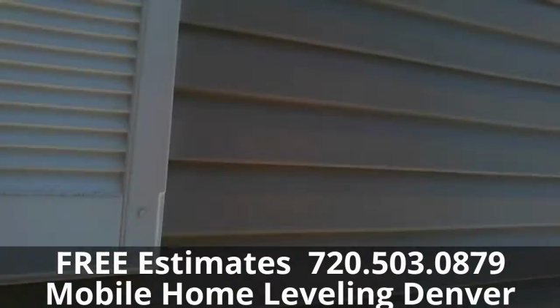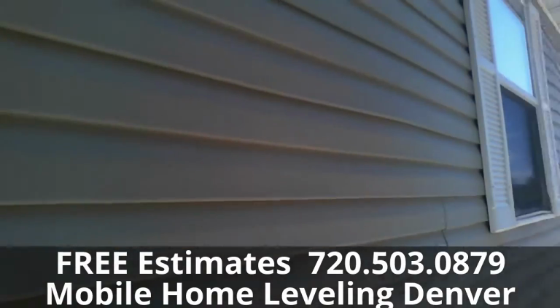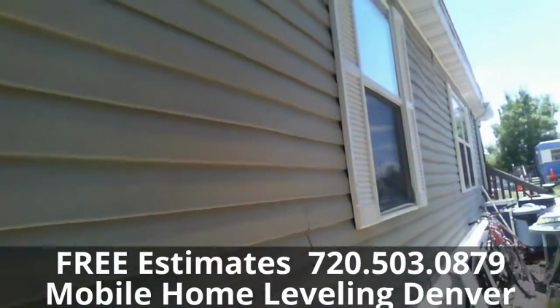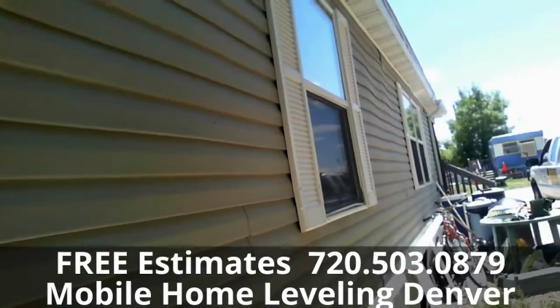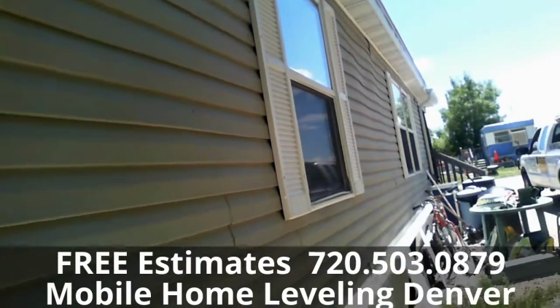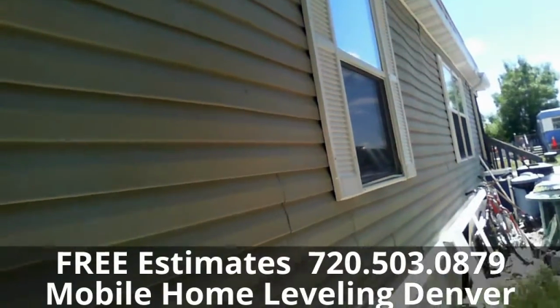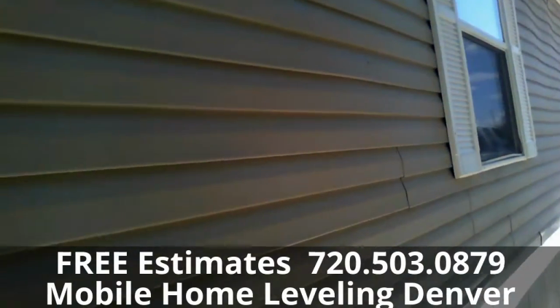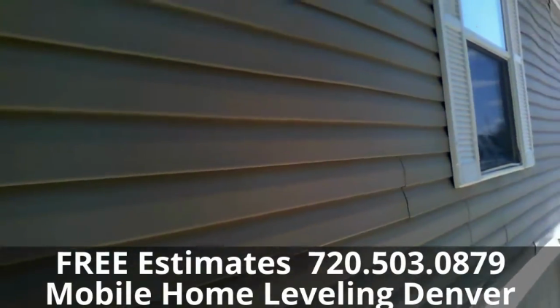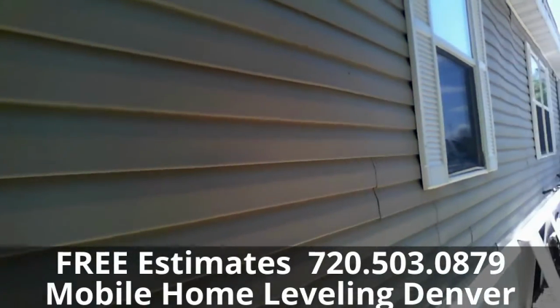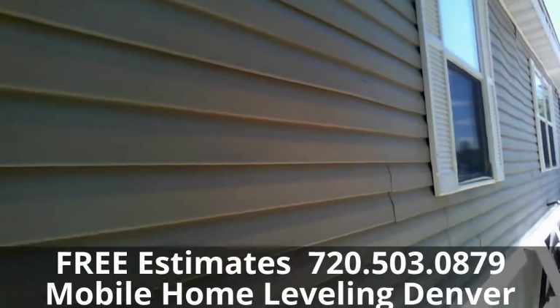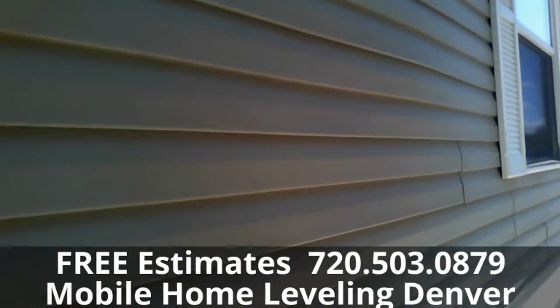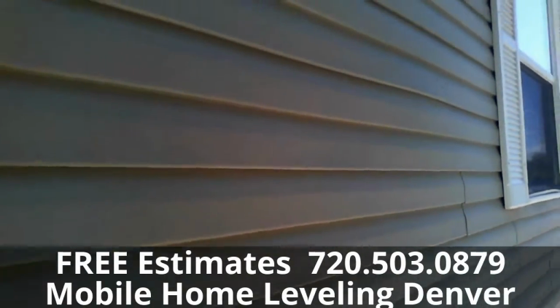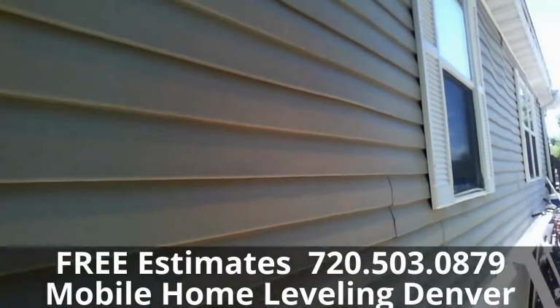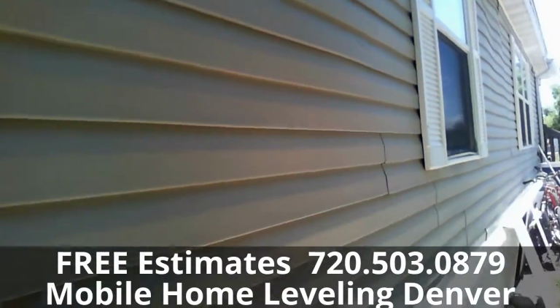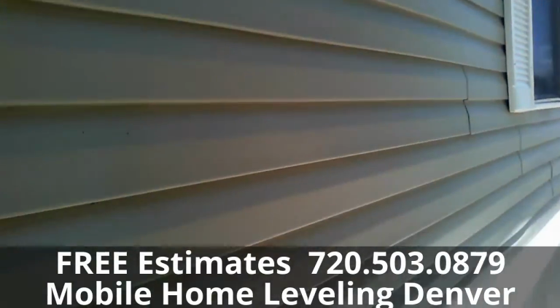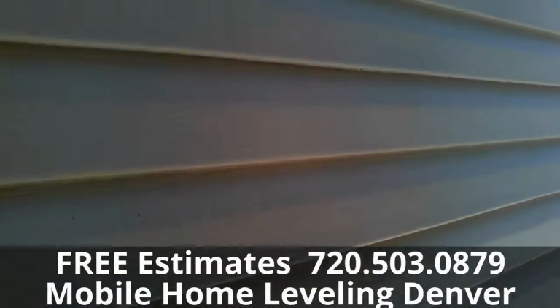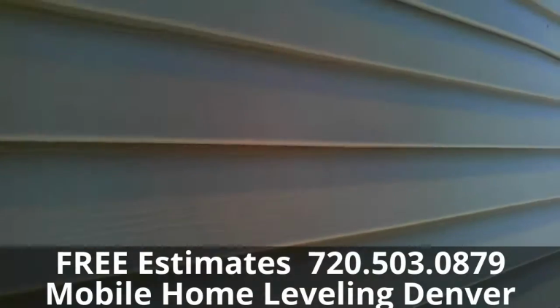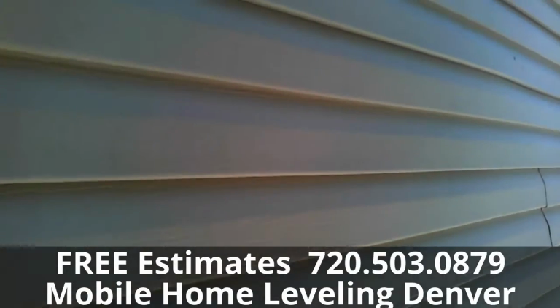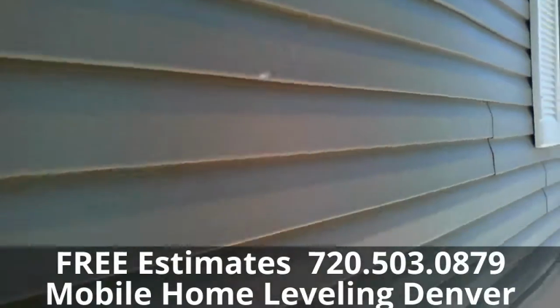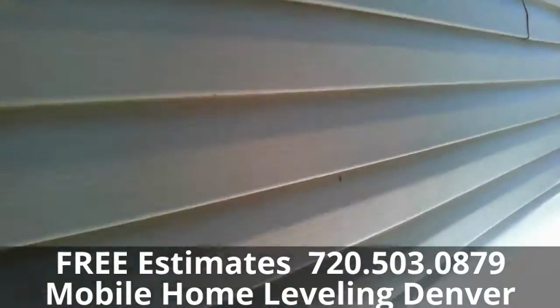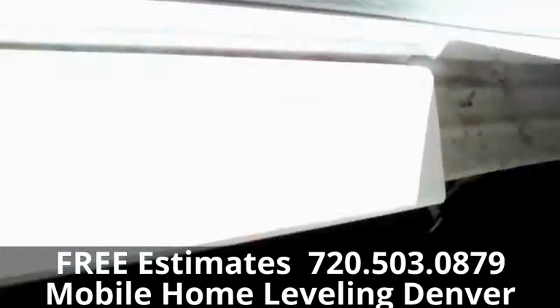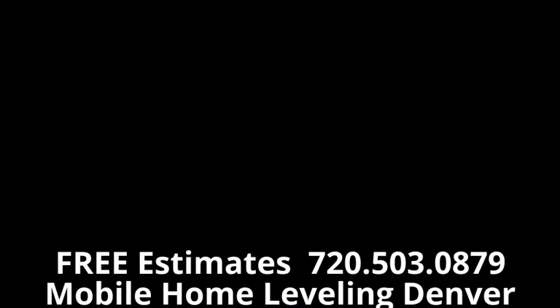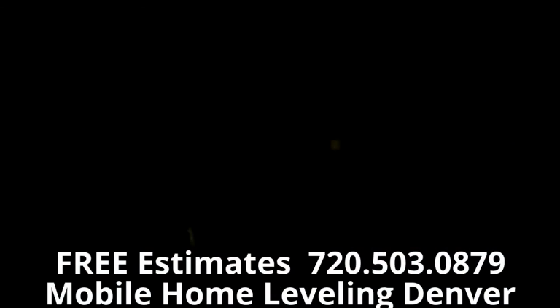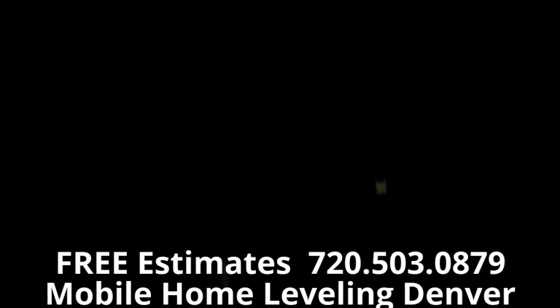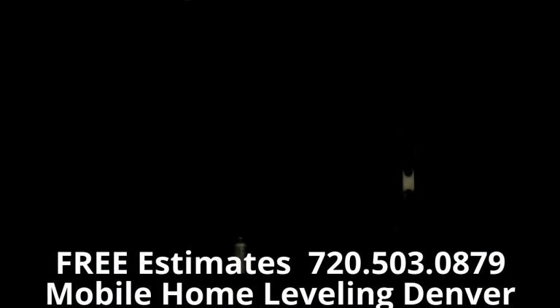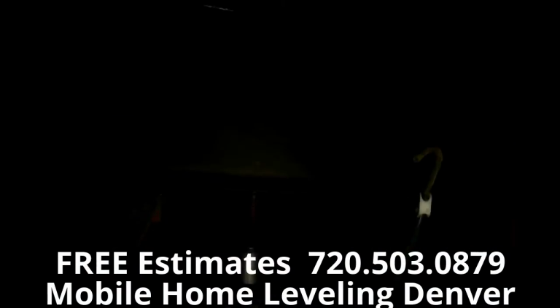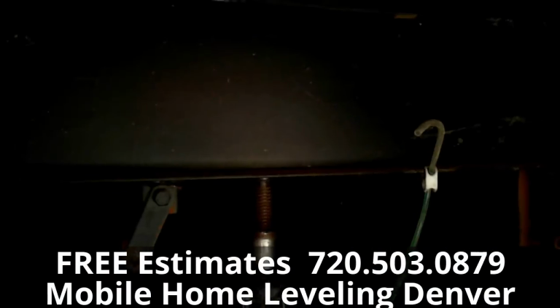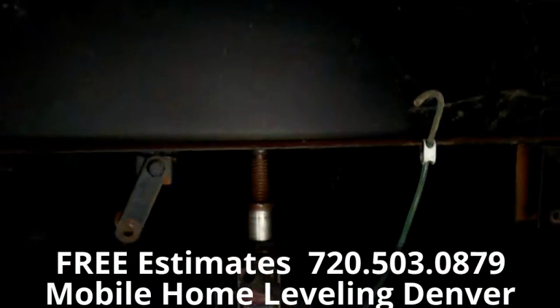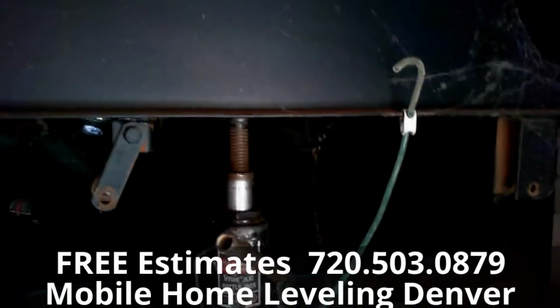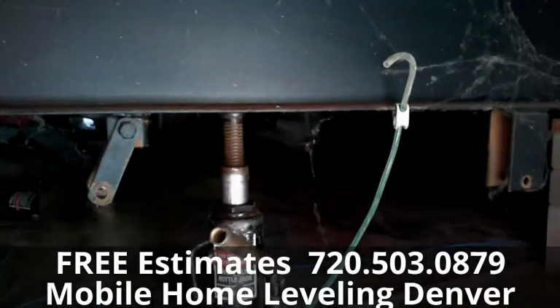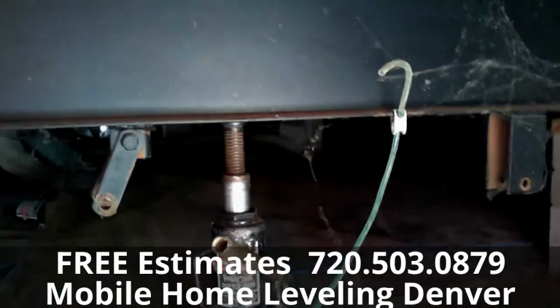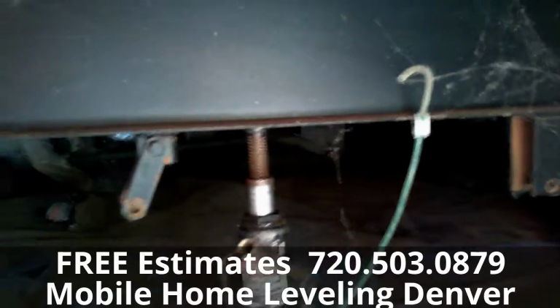And of course if everything has settled, we create our own reference area to start off, which will still be wherever the highest point of the house is normally, and then we'll go off of that.